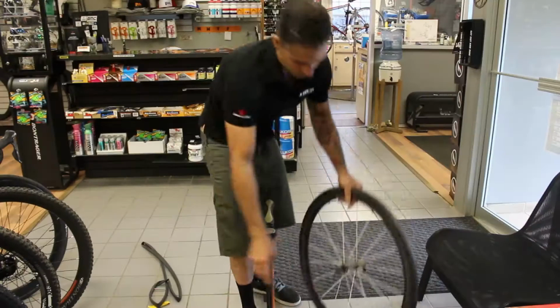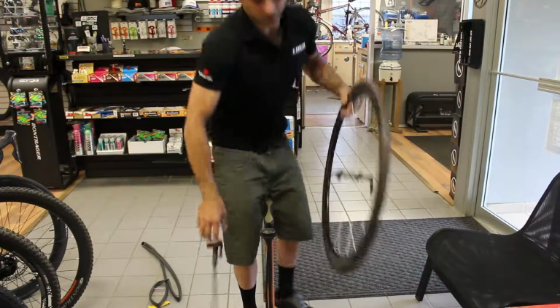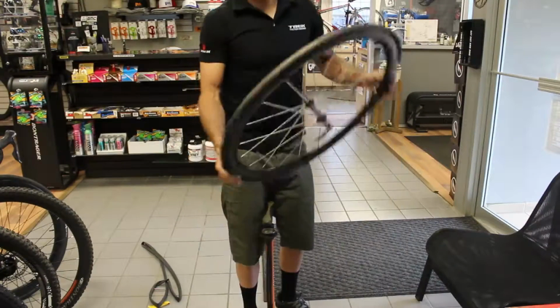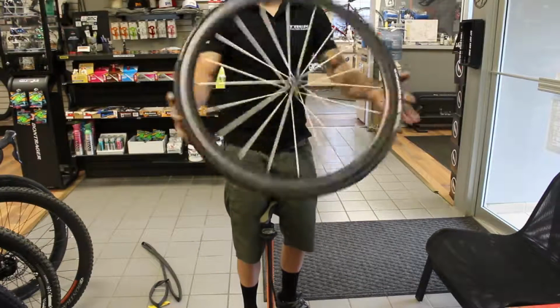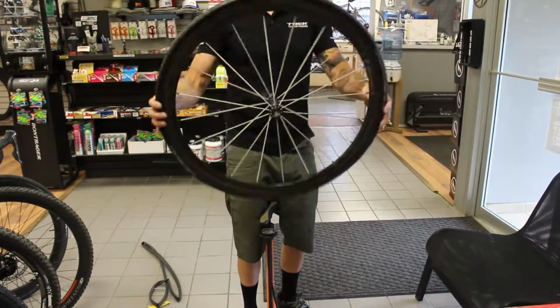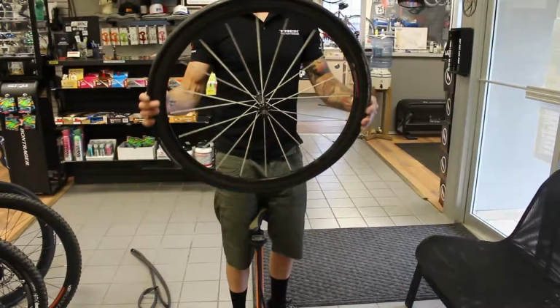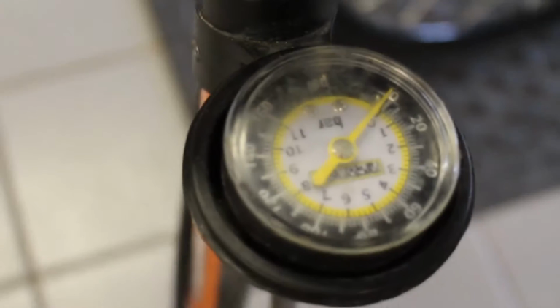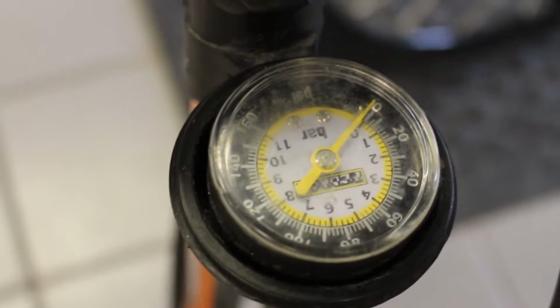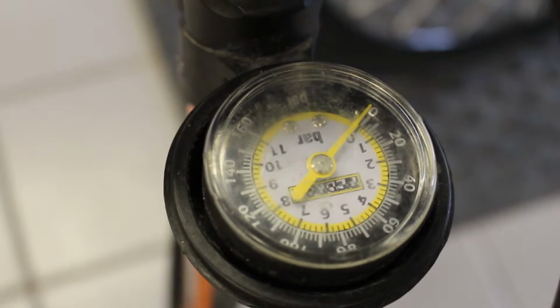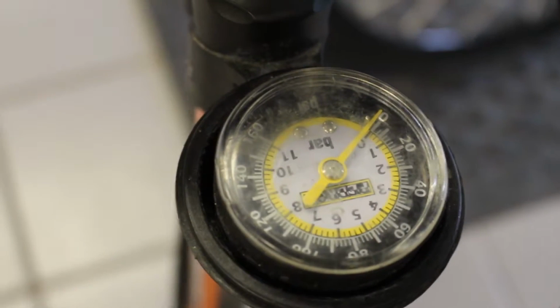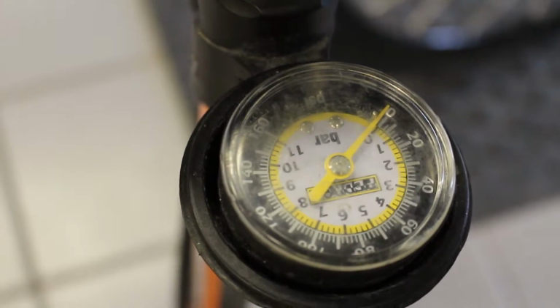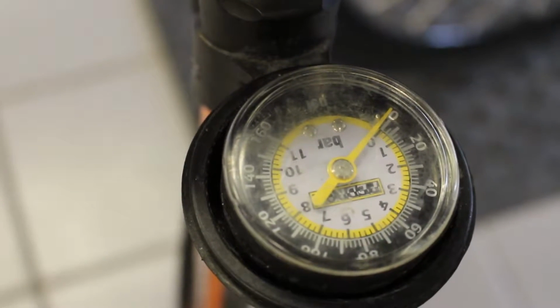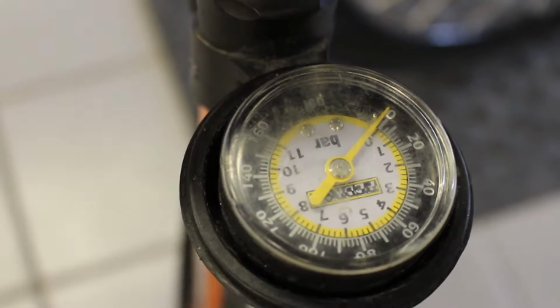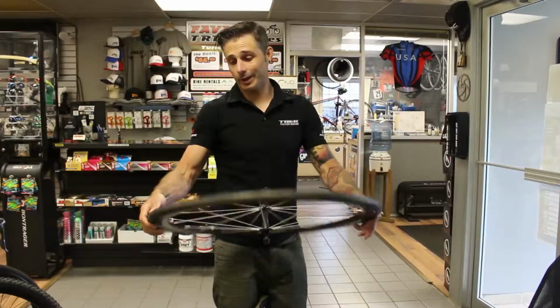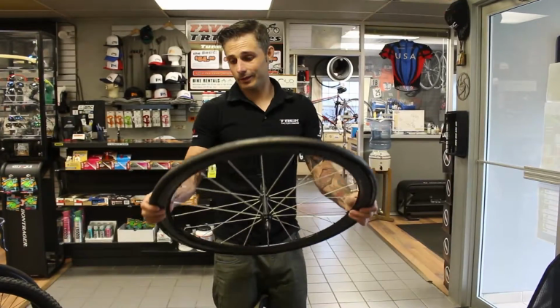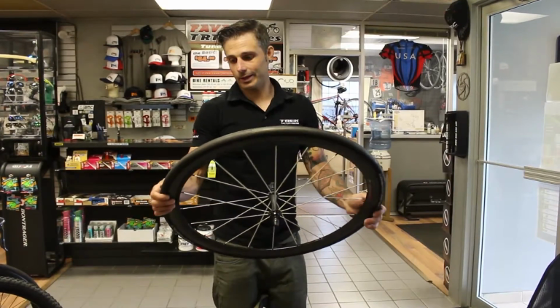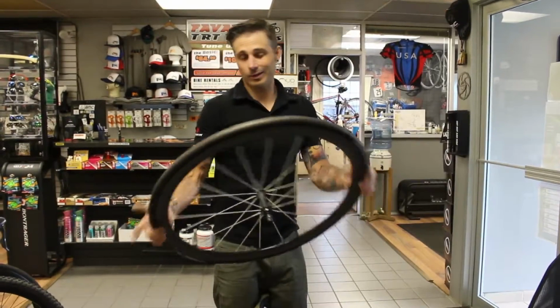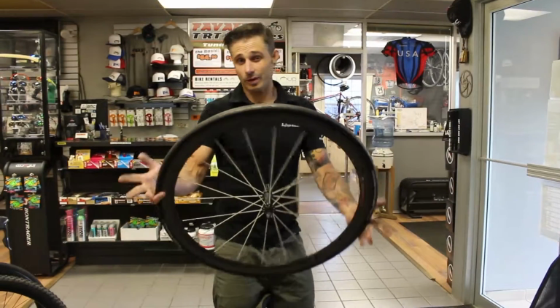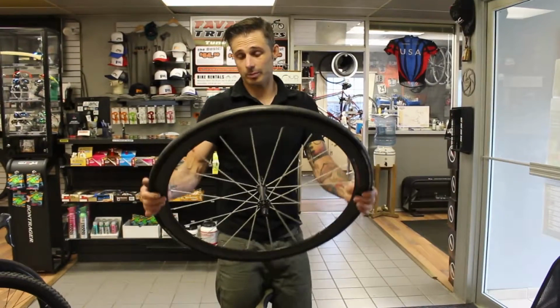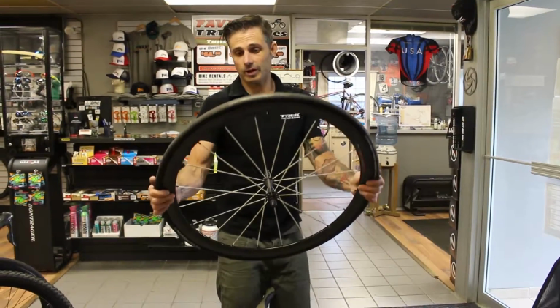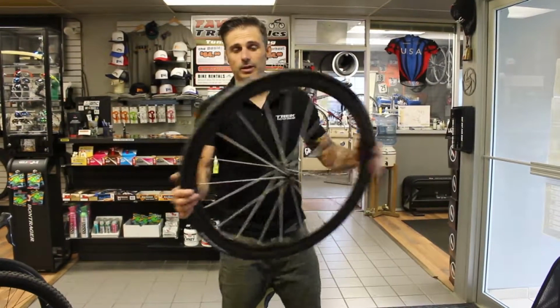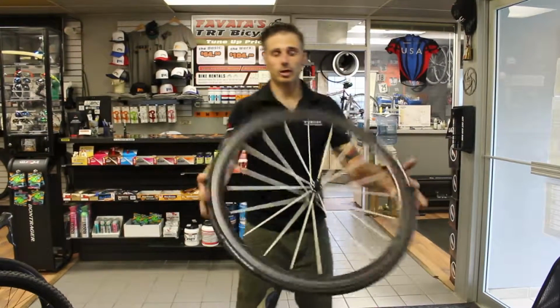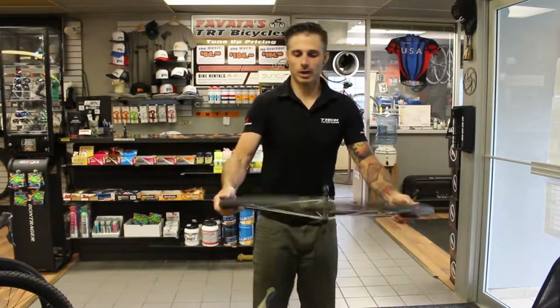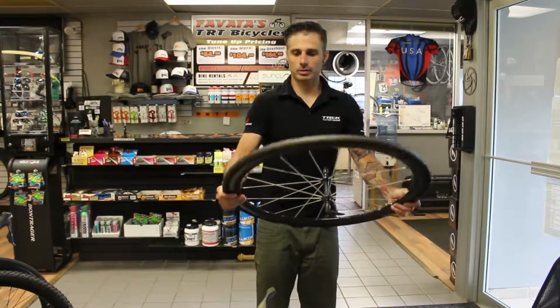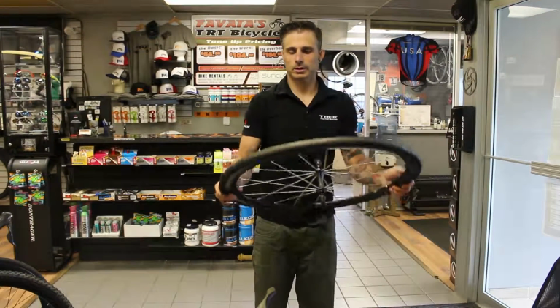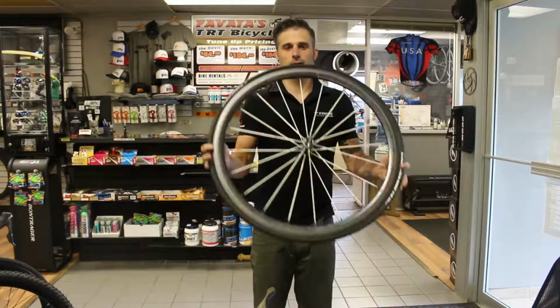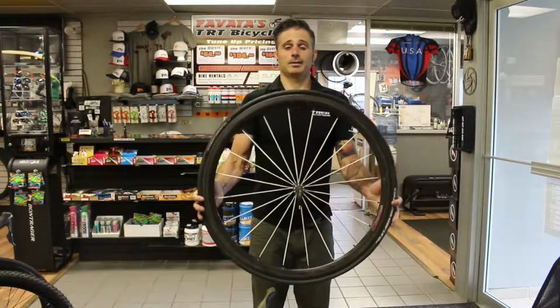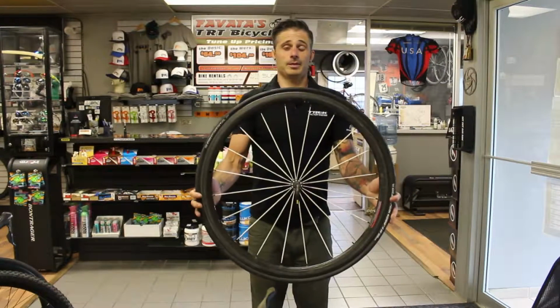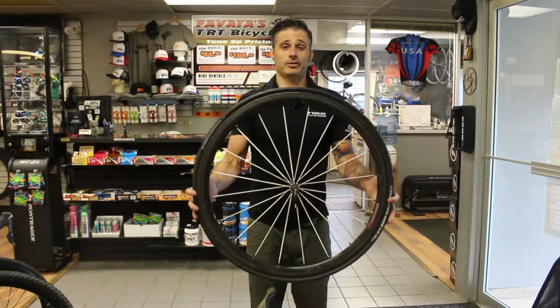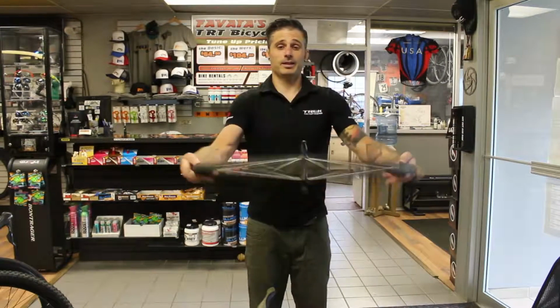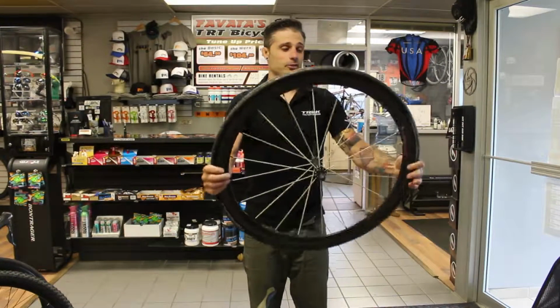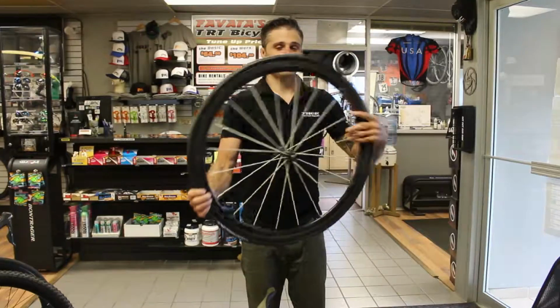For a road tire like this, 100 to 110 PSI is good. Mountain bikes, around 35 to 40 PSI depending on what kind of riding you're doing. And that is it — that is how you change a flat tire.